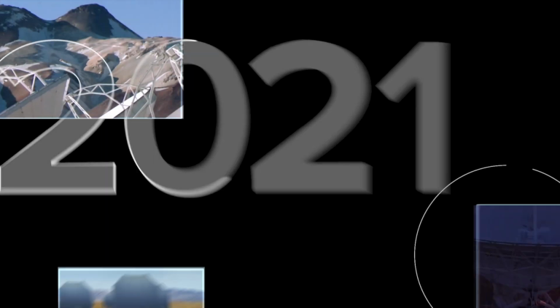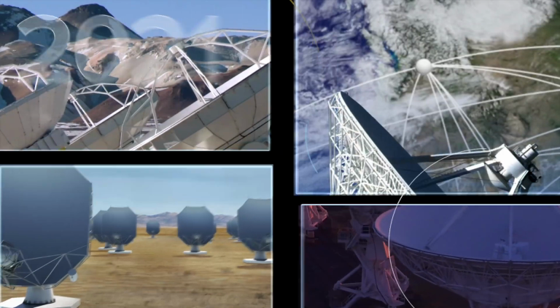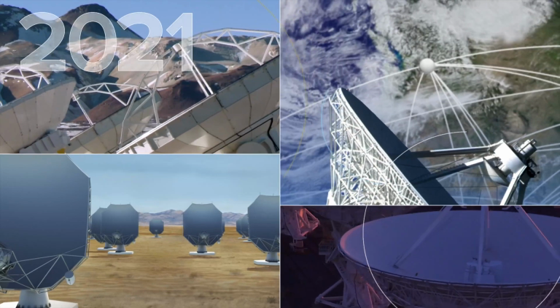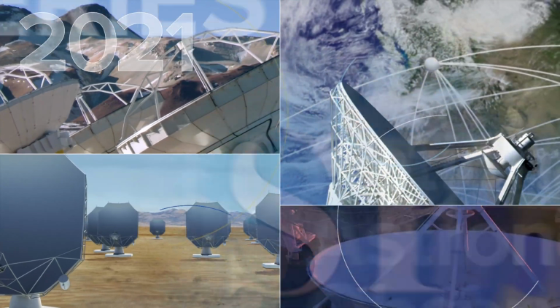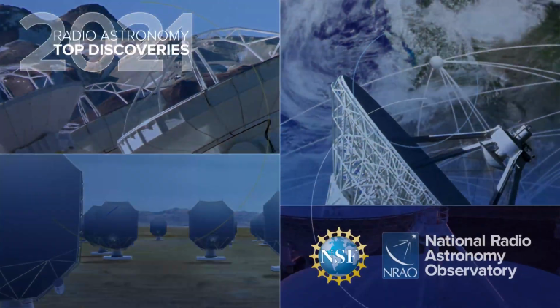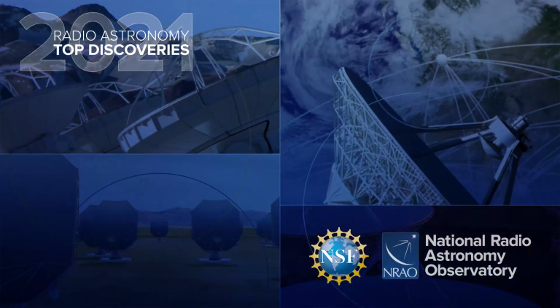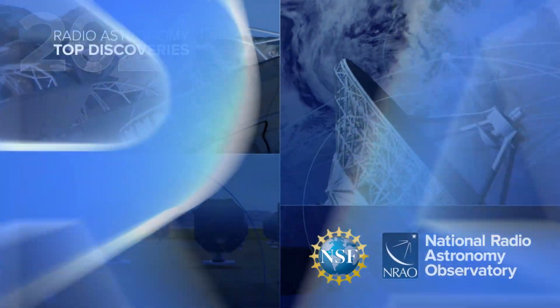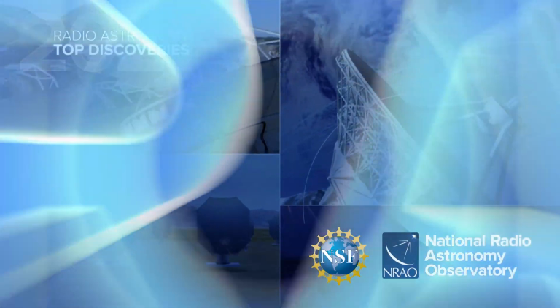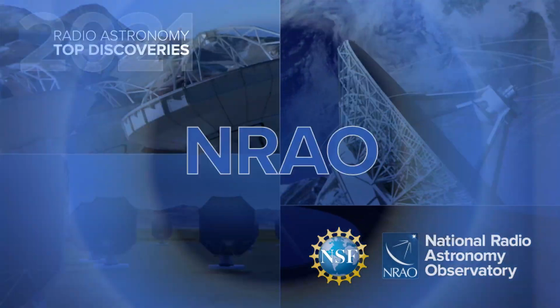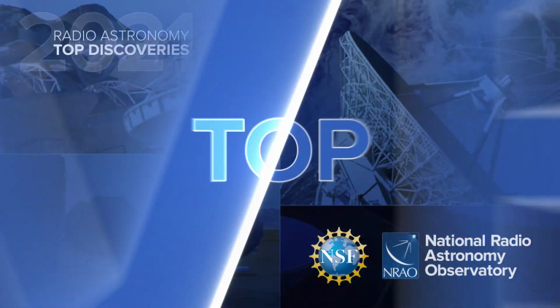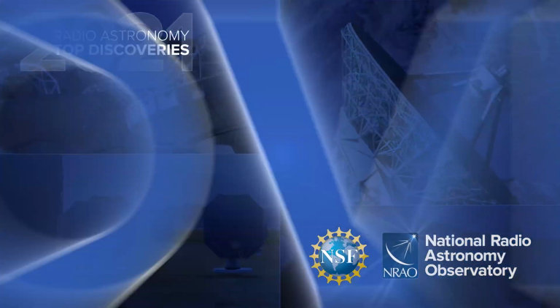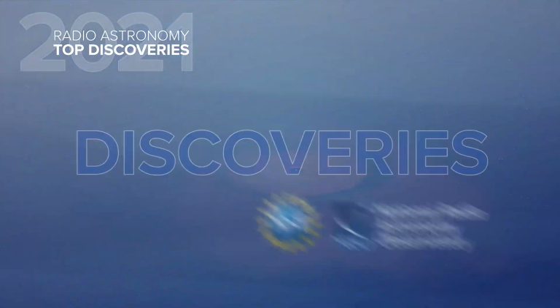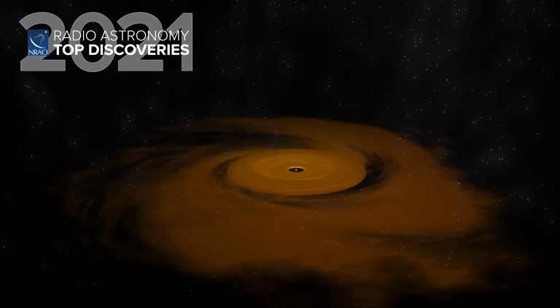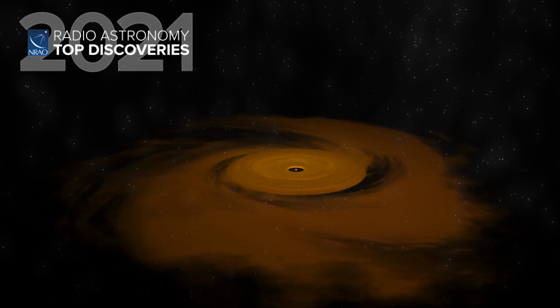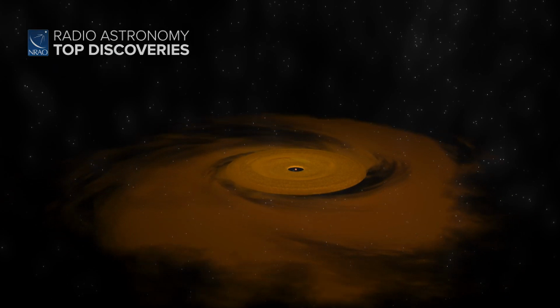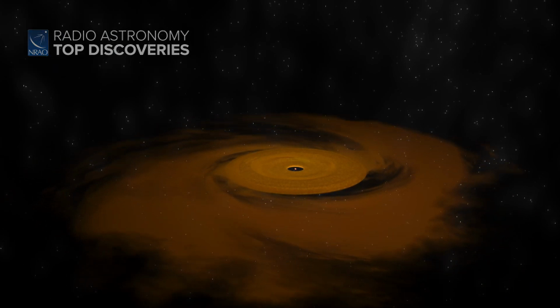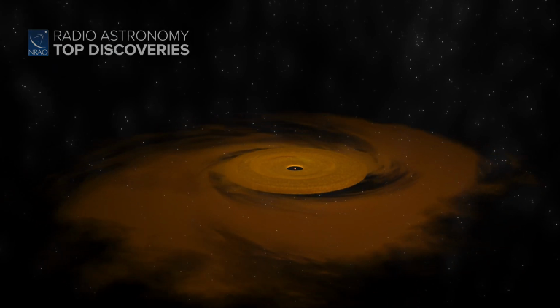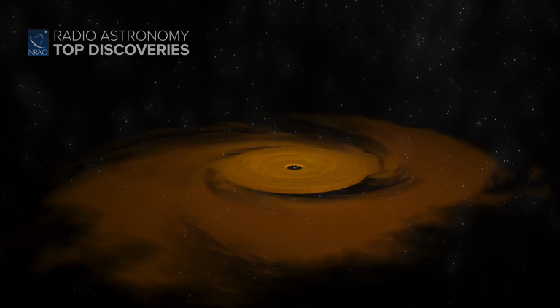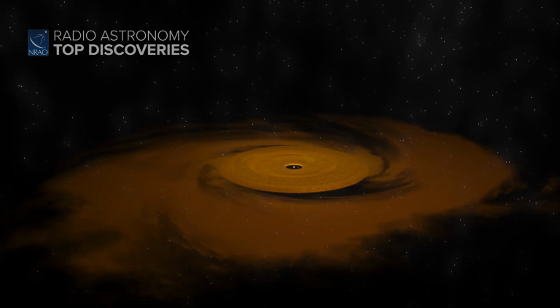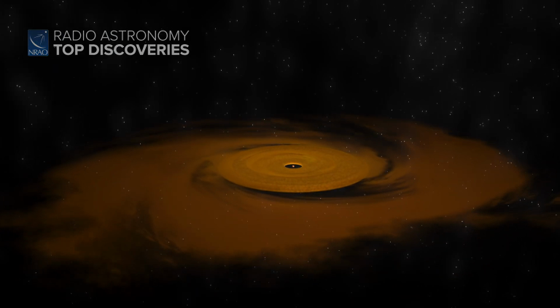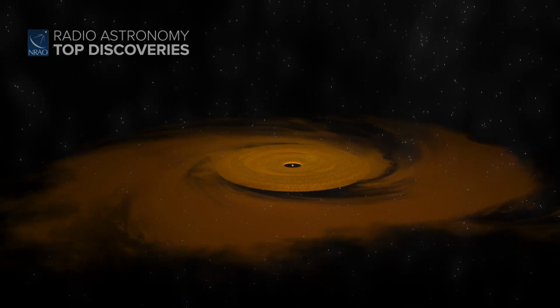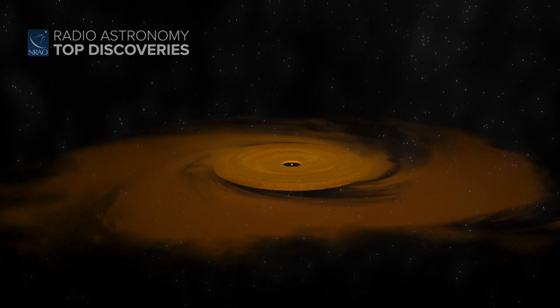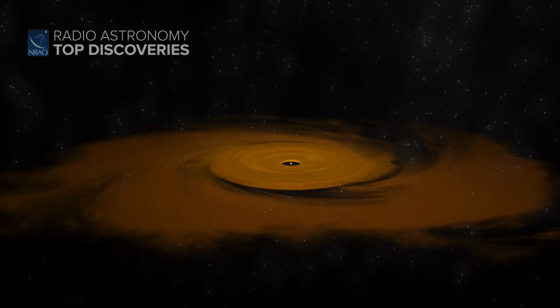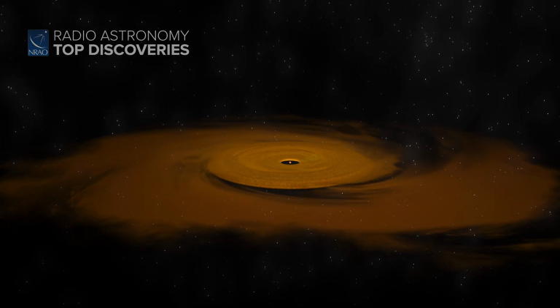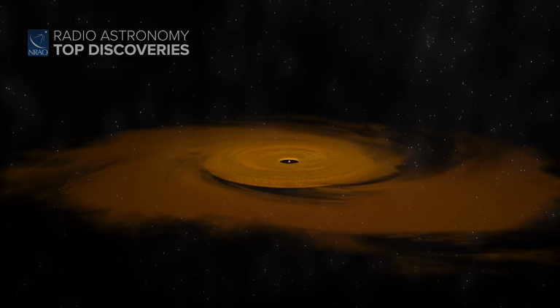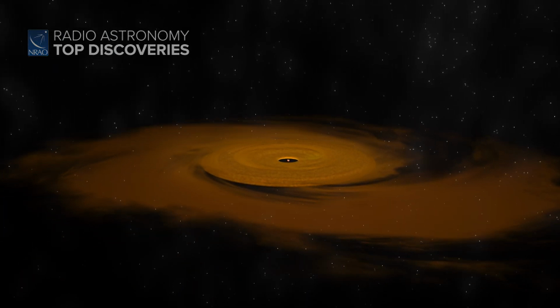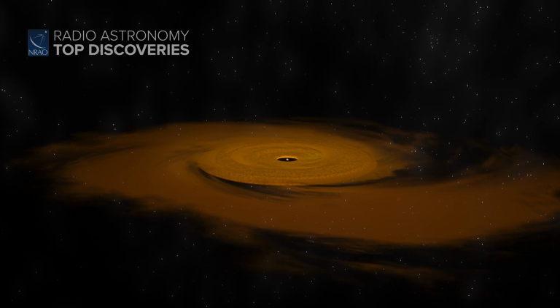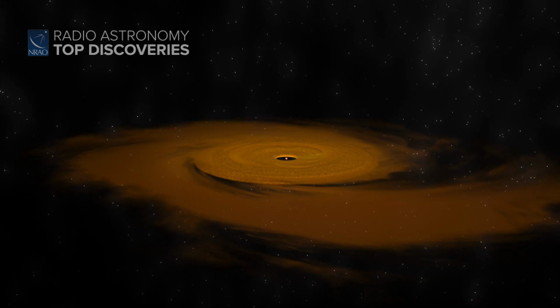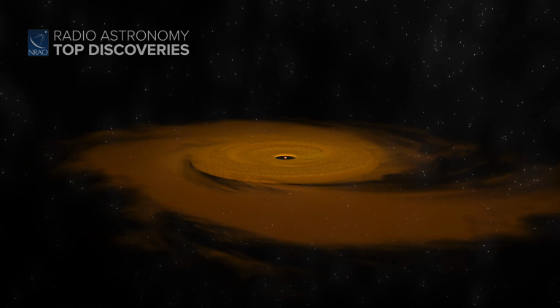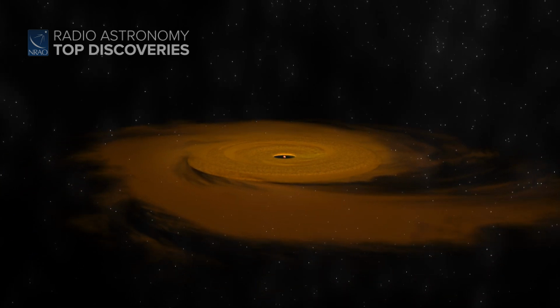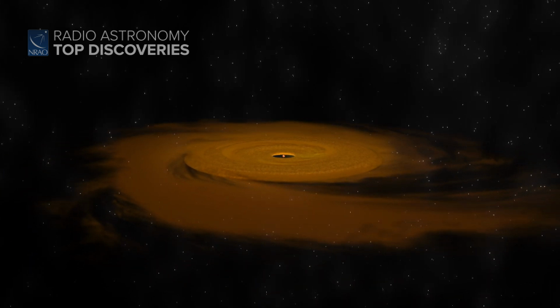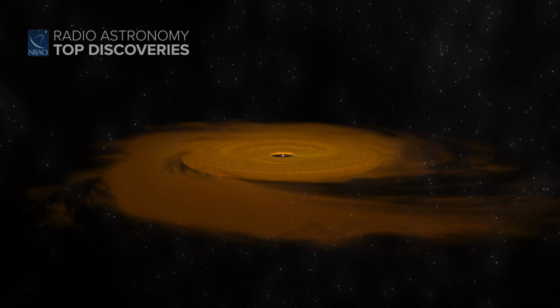Welcome to the 2021 top discoveries in radio astronomy, made possible by the National Radio Astronomy Observatory. Low-mass stars like the Sun form in the centers of disks of material, with matter fed to them in a fairly neat and orderly way.